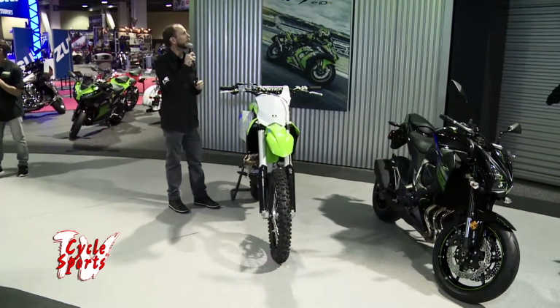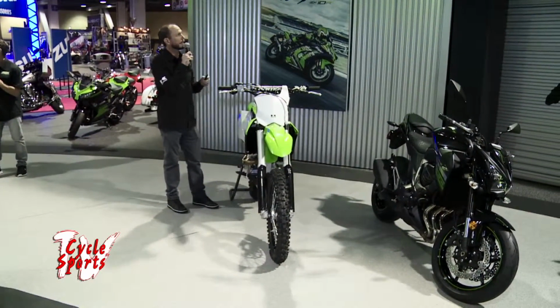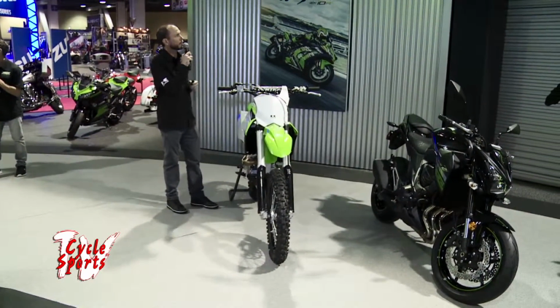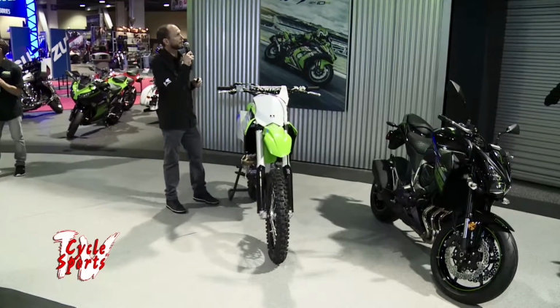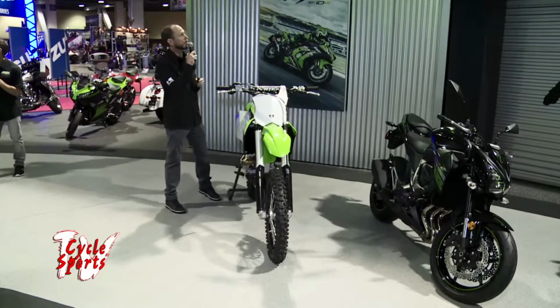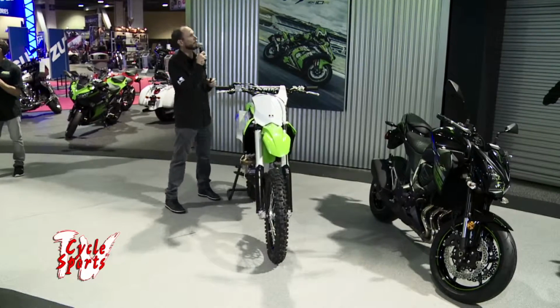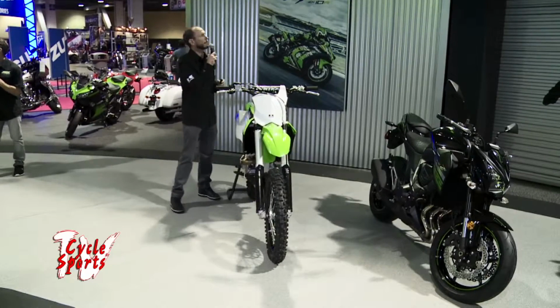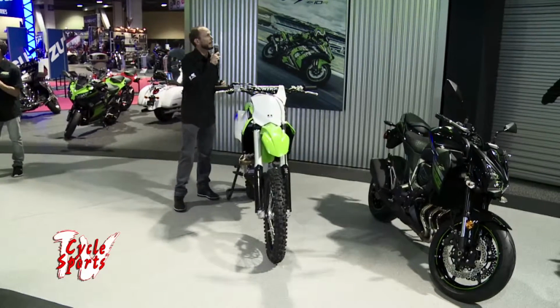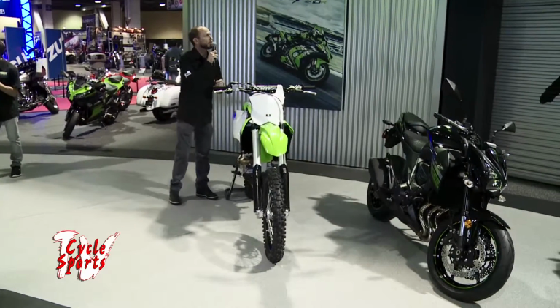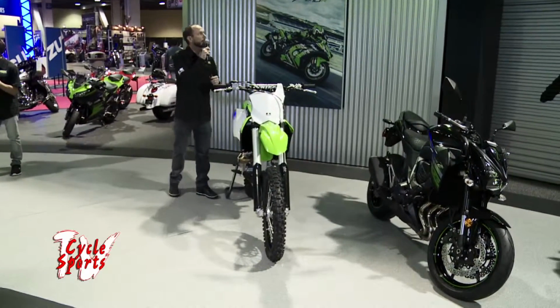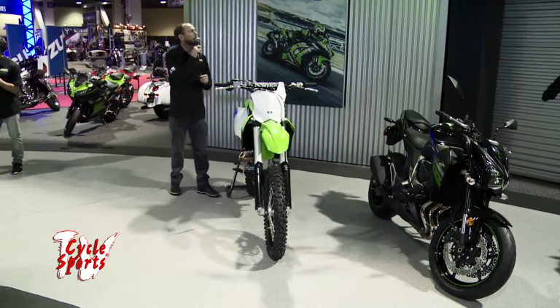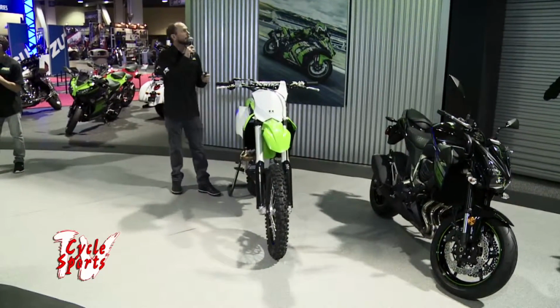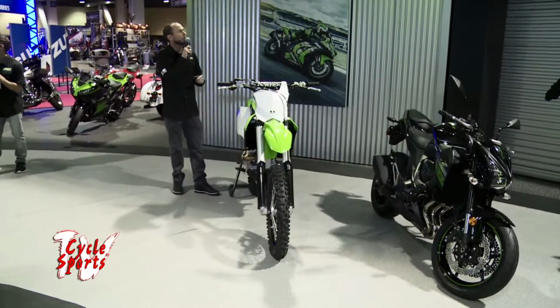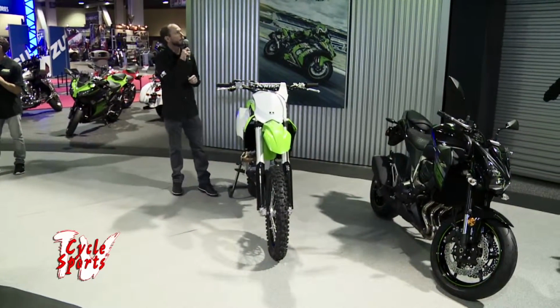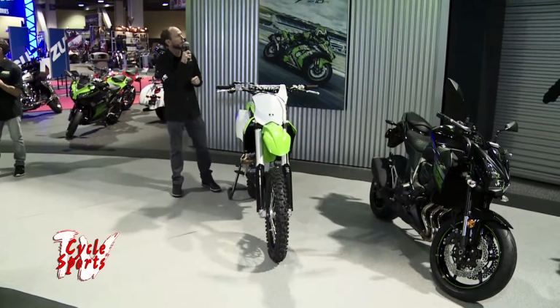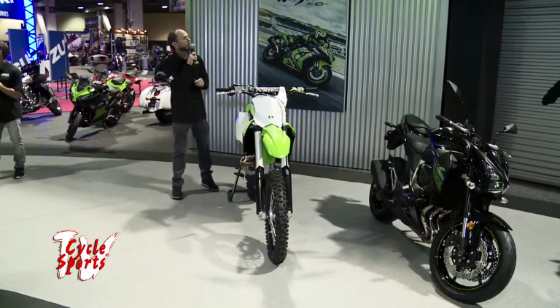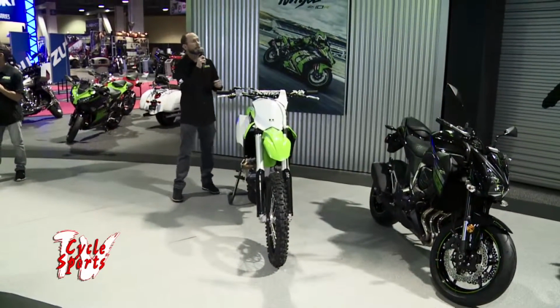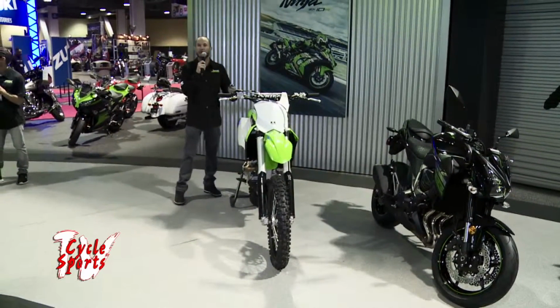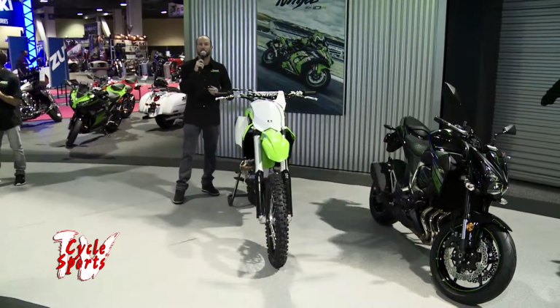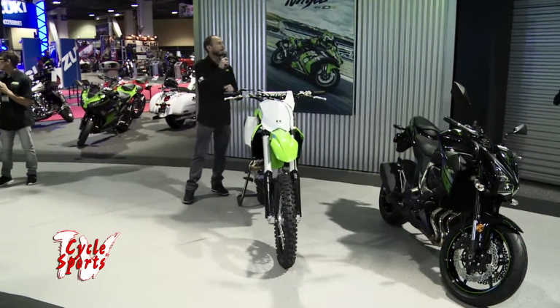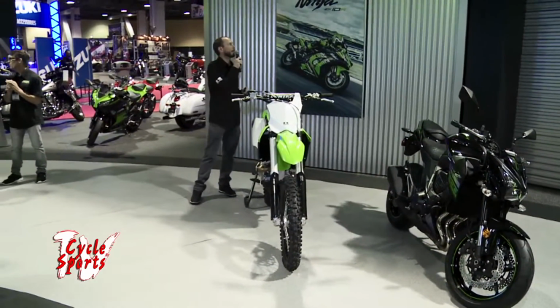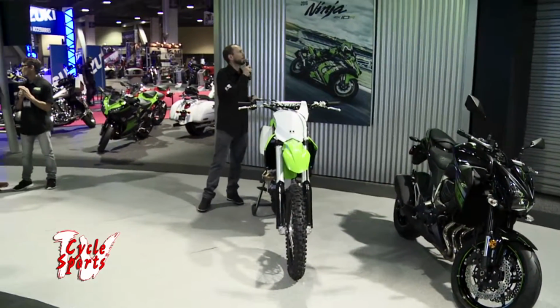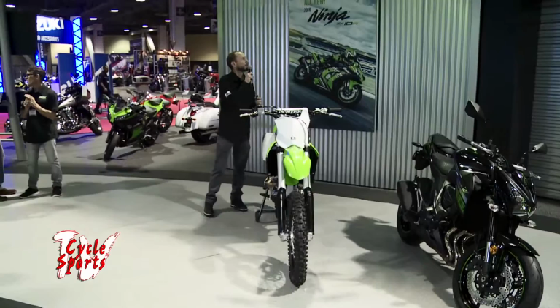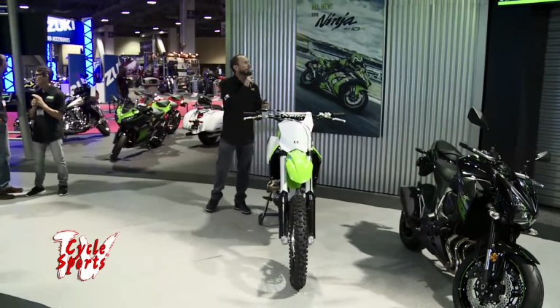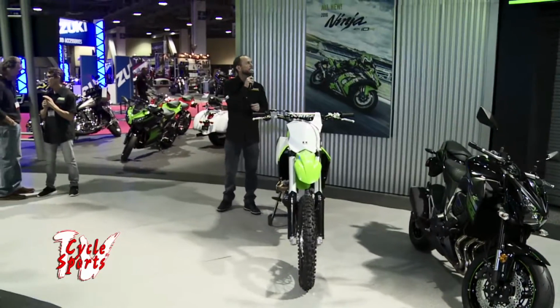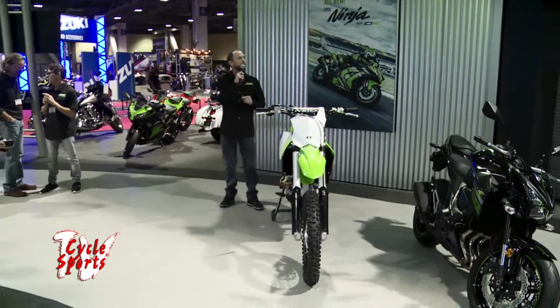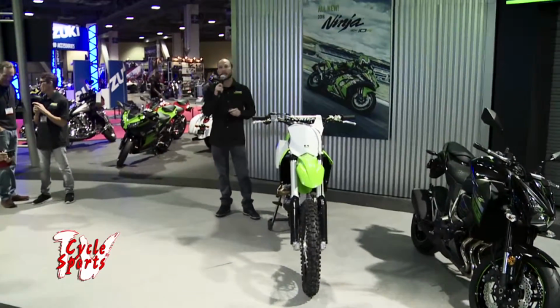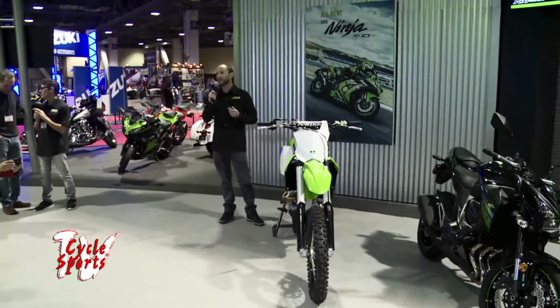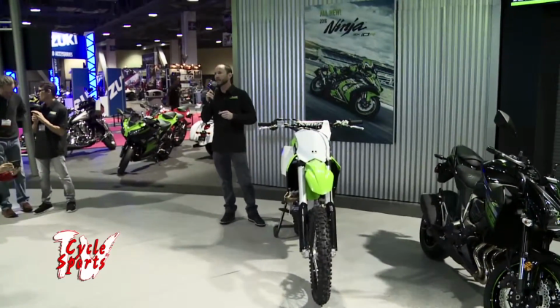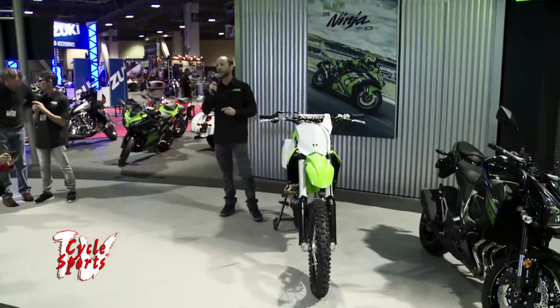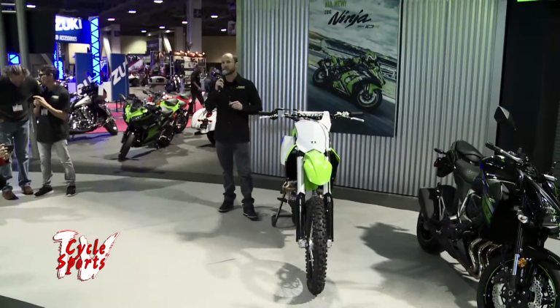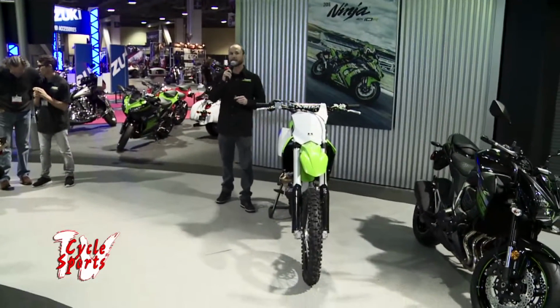The KX450F is also backed by an industry-leading team-grade support network that can be found trackside, with plenty of suspension advice and even engine settings.